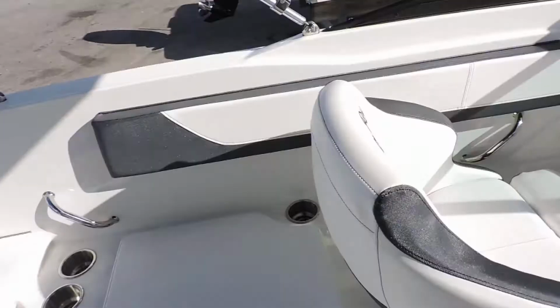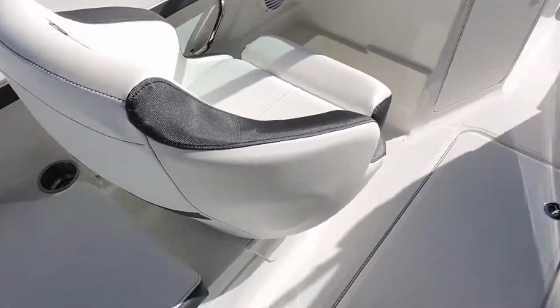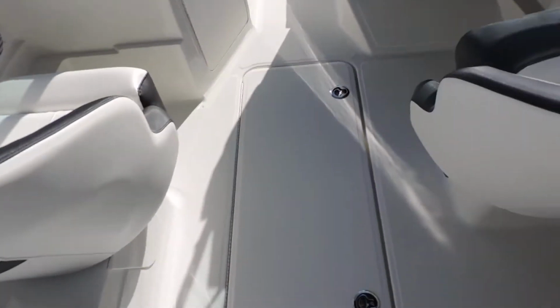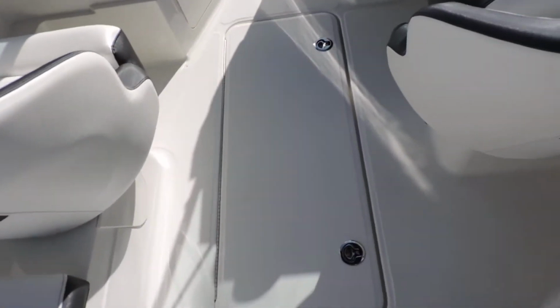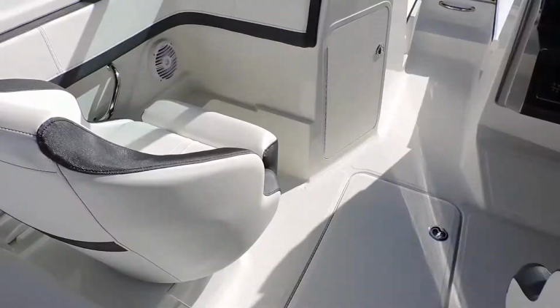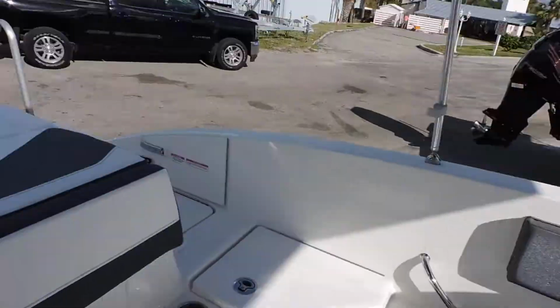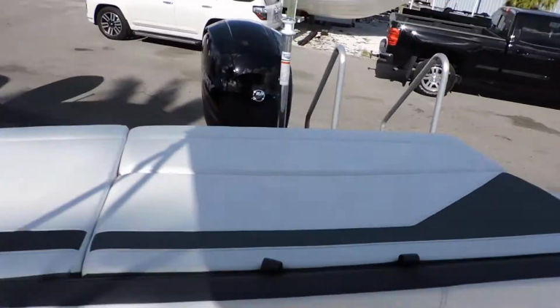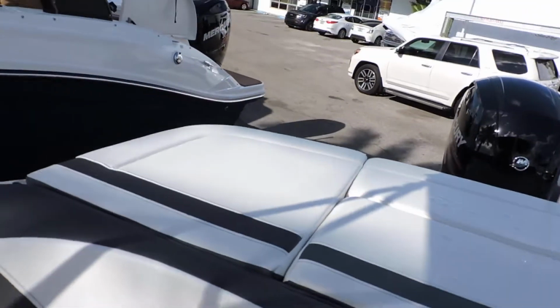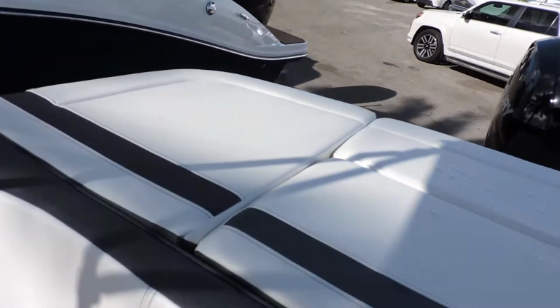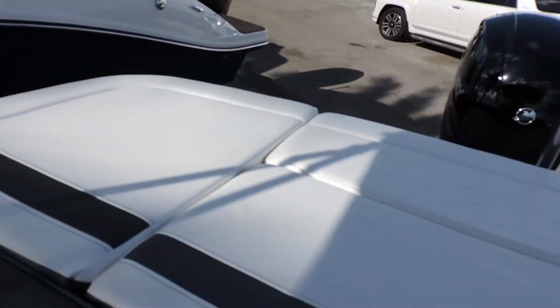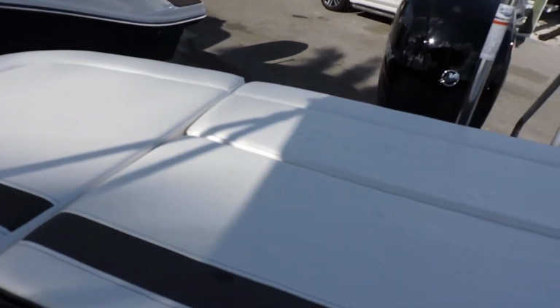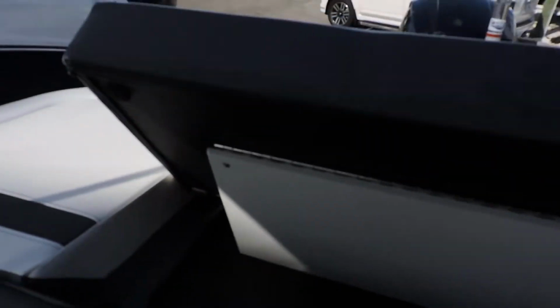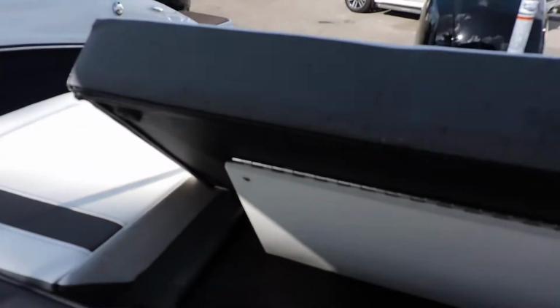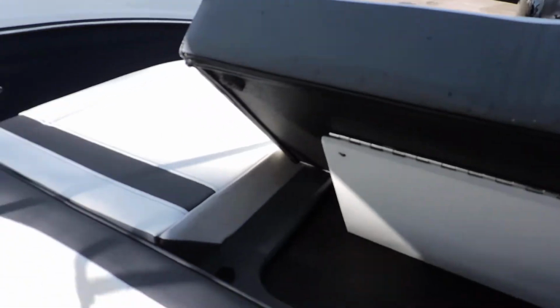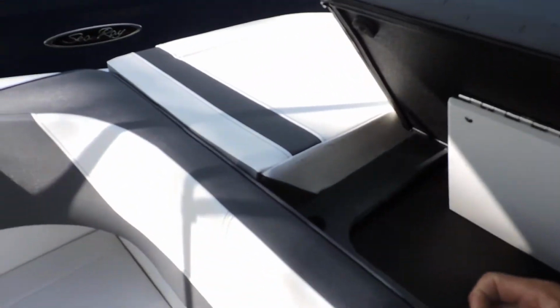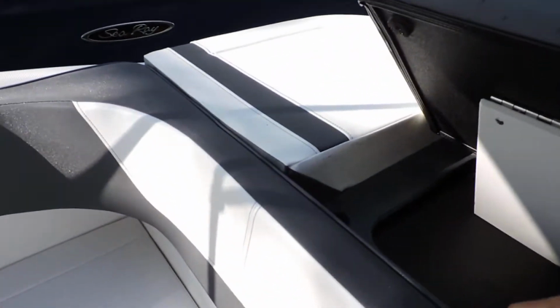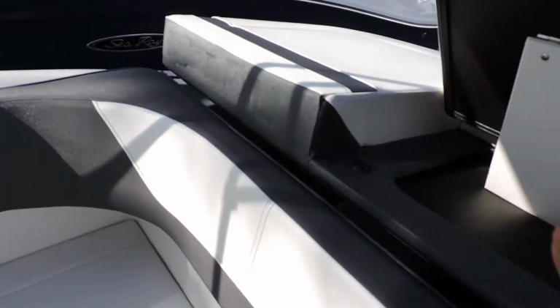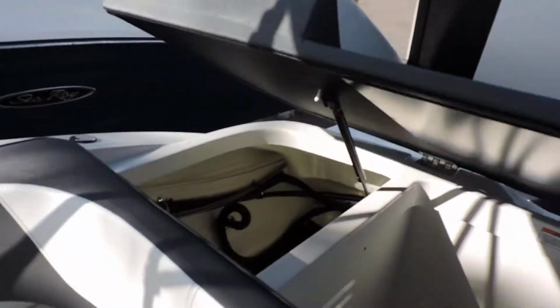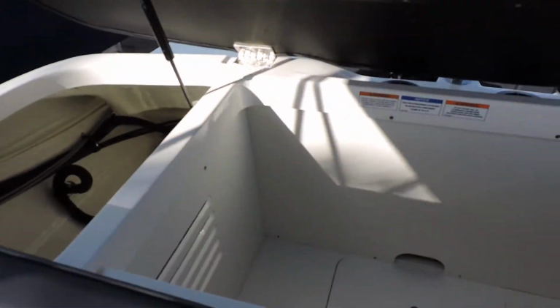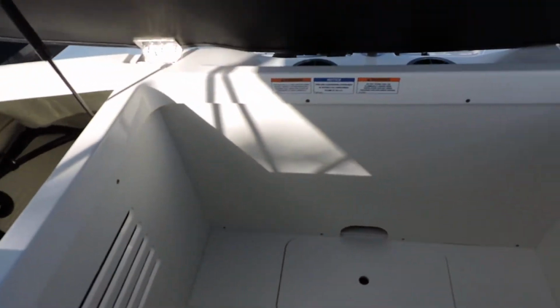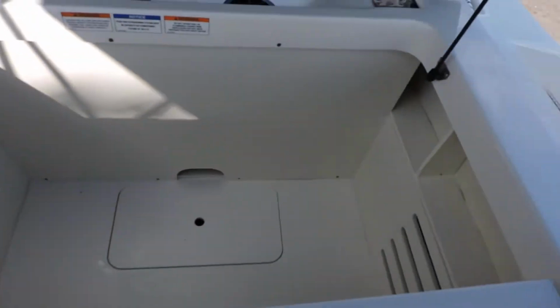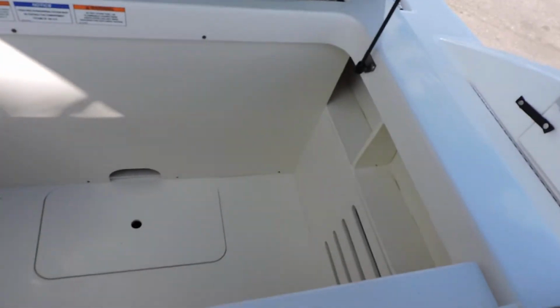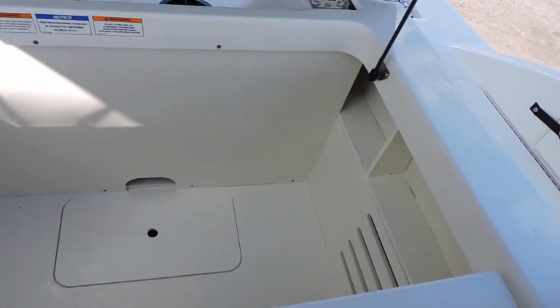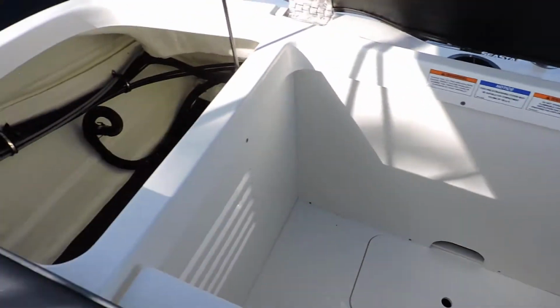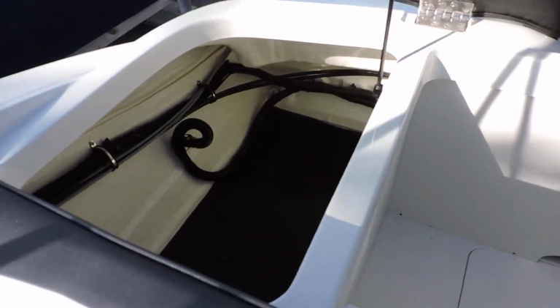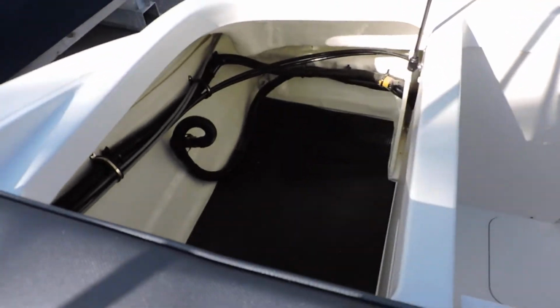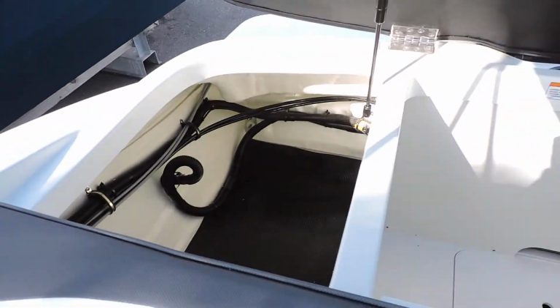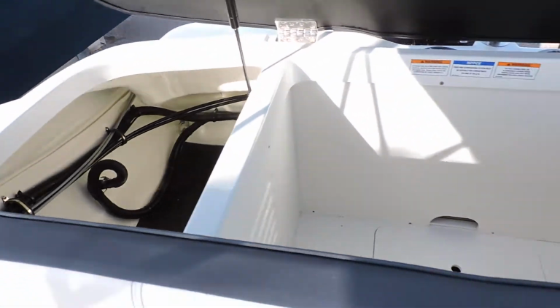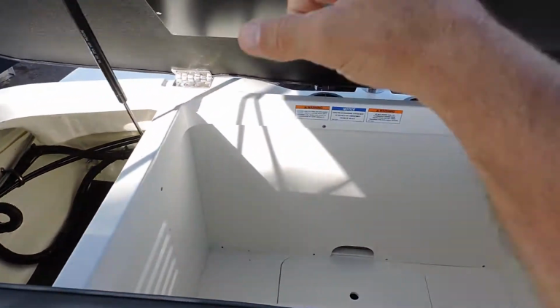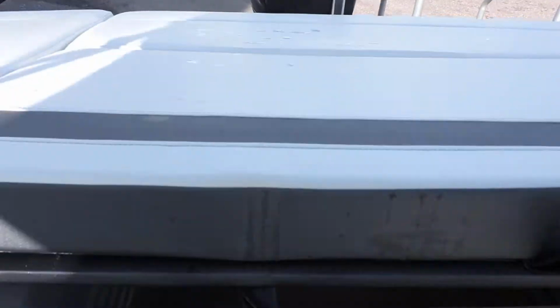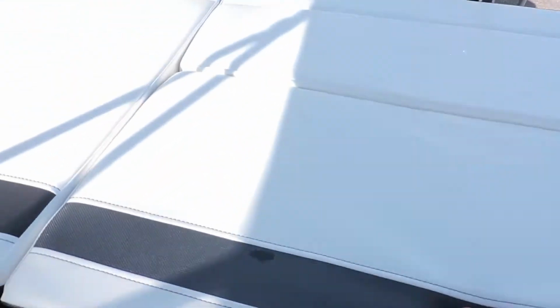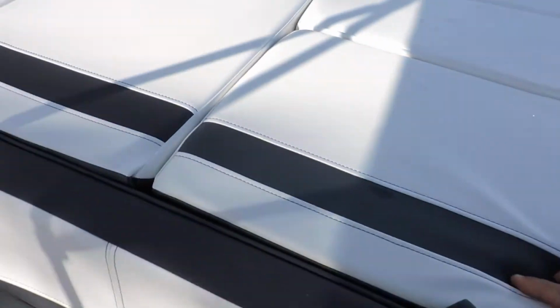Lots of storage inside the deck here, and then in the back — this is what I like about the boat — you have a tremendous amount of storage back here. One of my favorite things about this boat, and the reason you have that storage, is there's no engine there because it's an outboard.